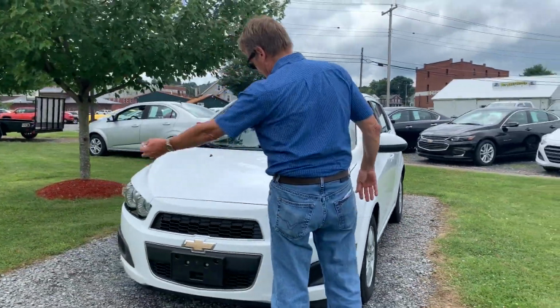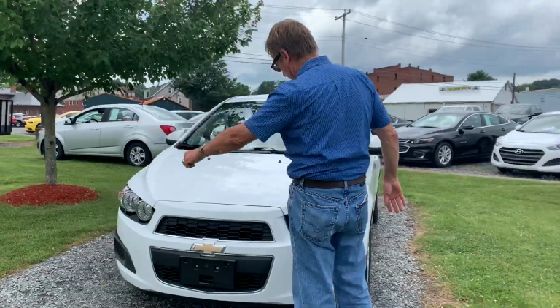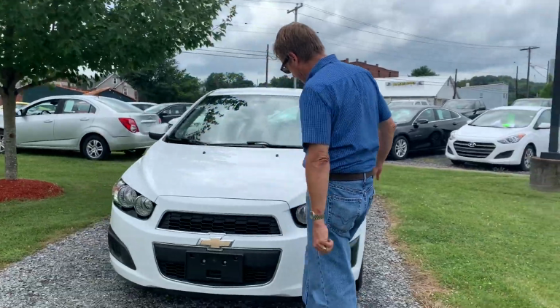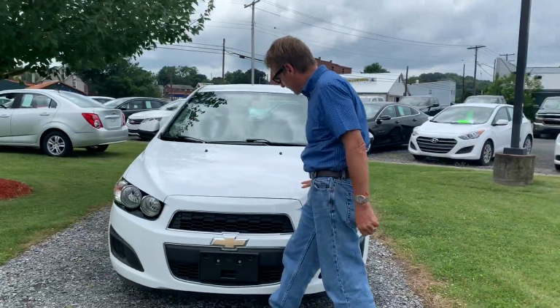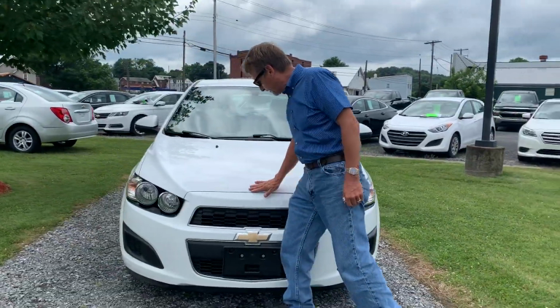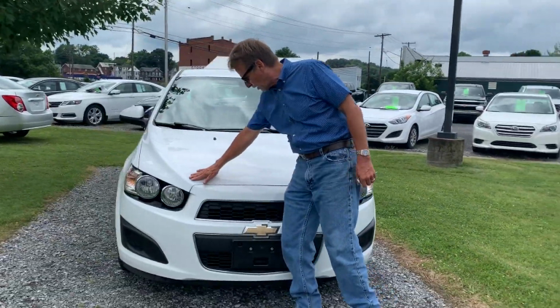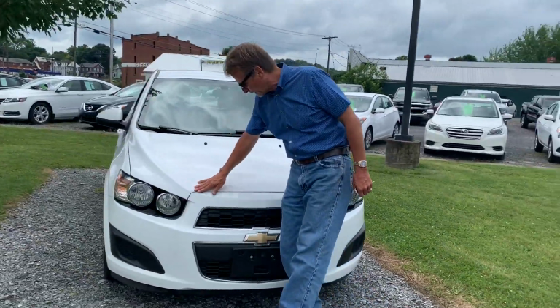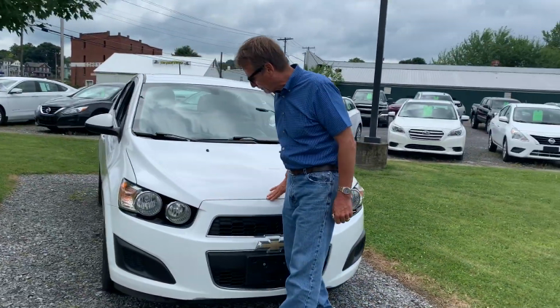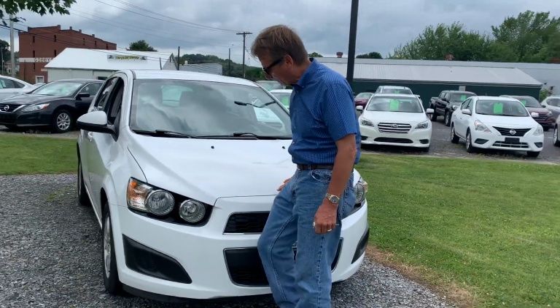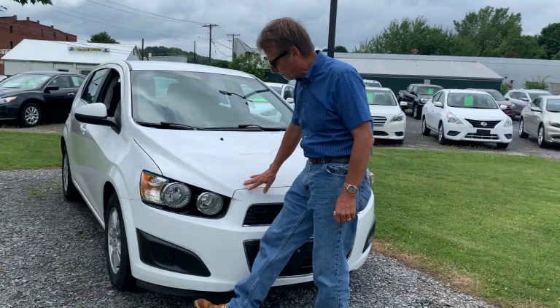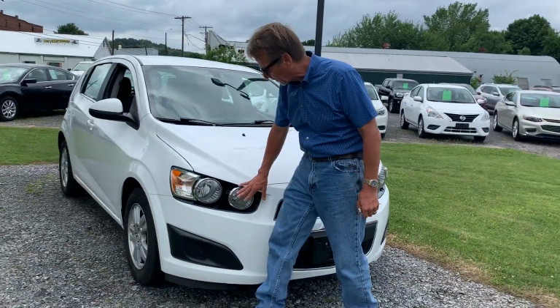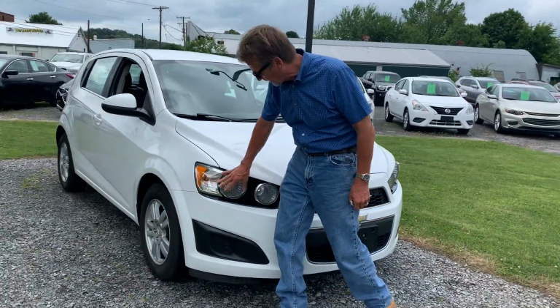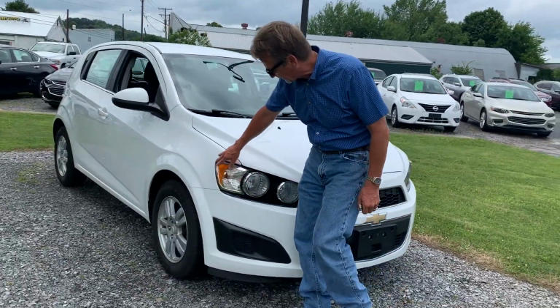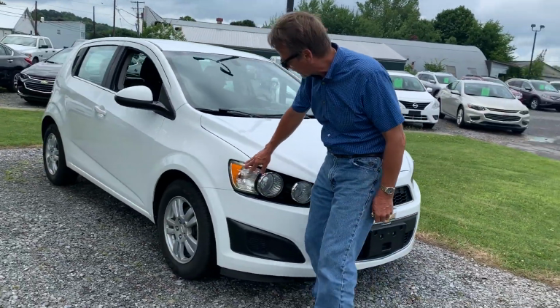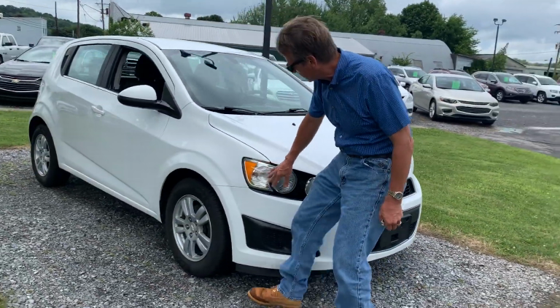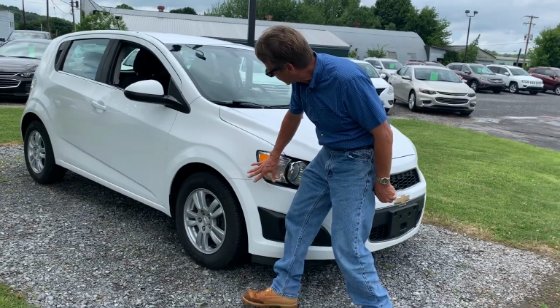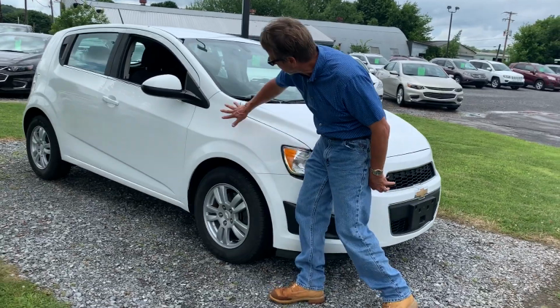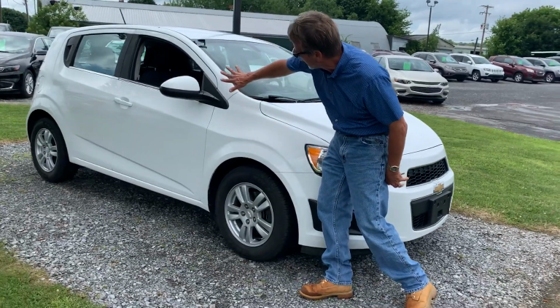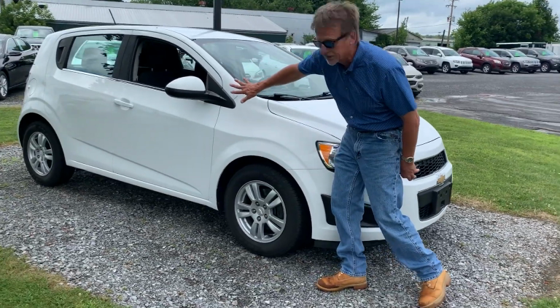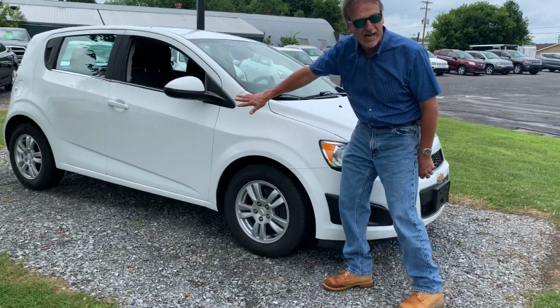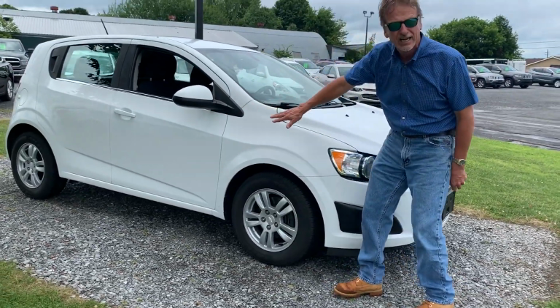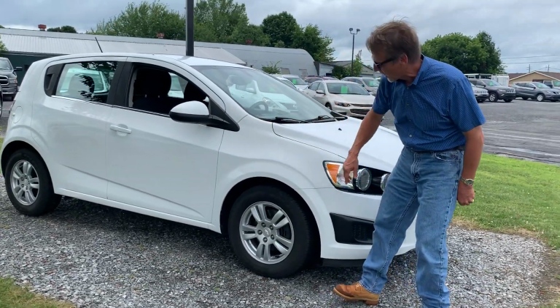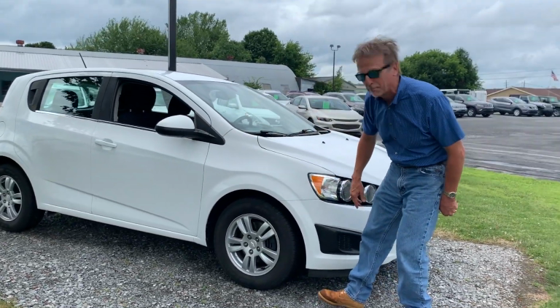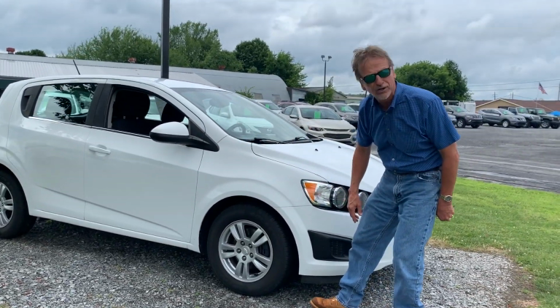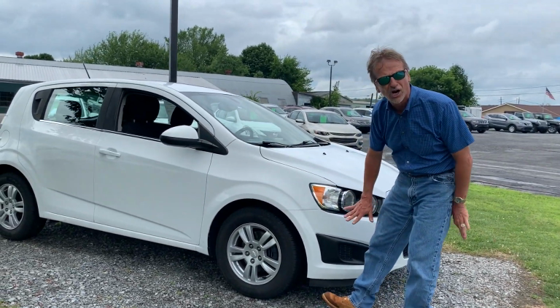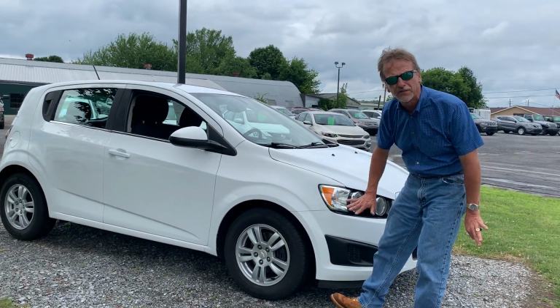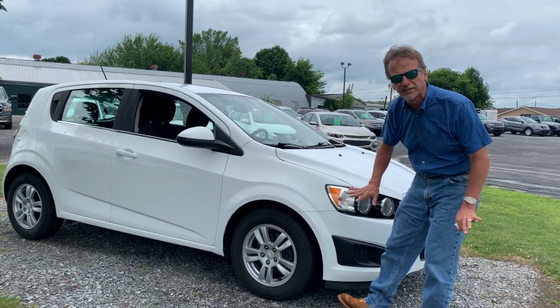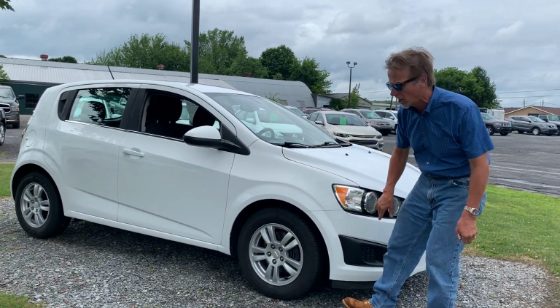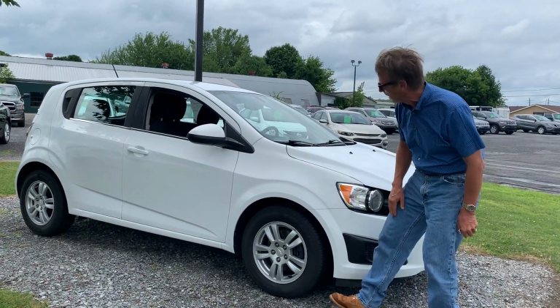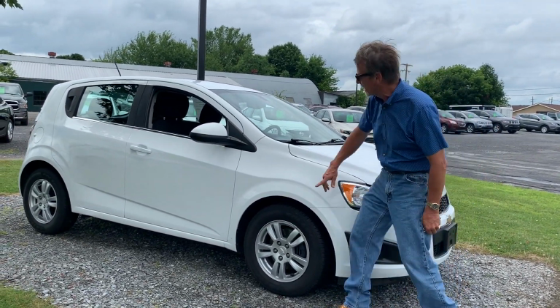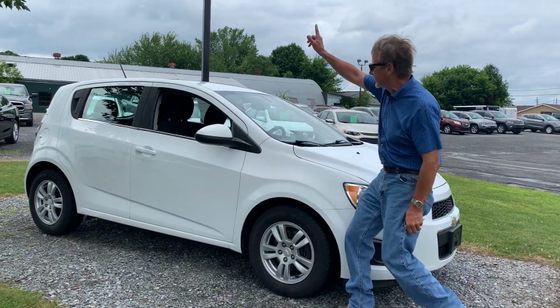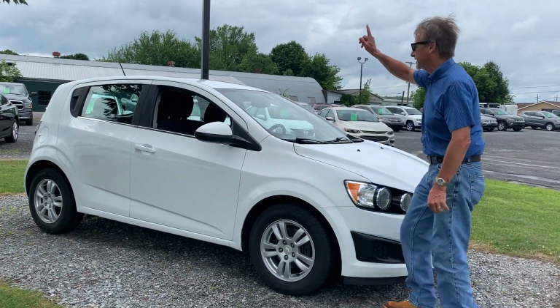Come on around — not all chipped up on the front, very nice shape. Take a look down the side, not a mark on this car.